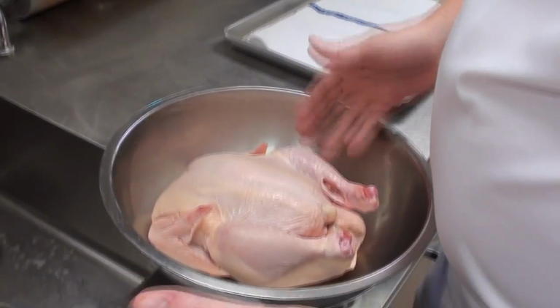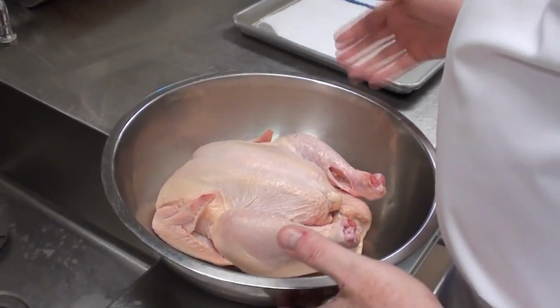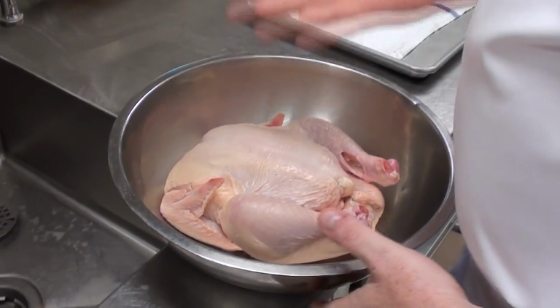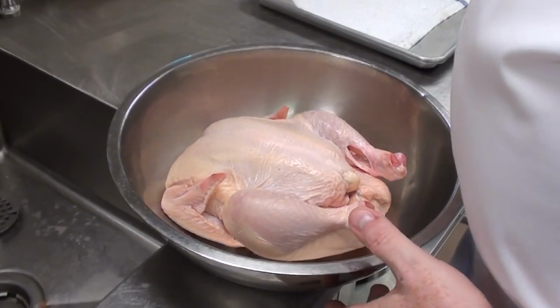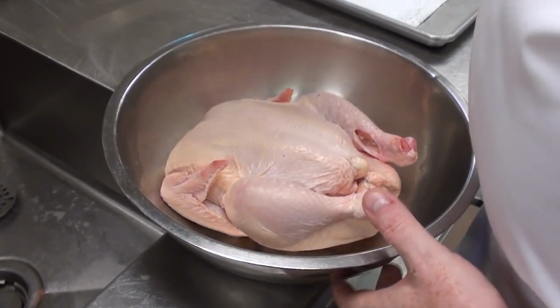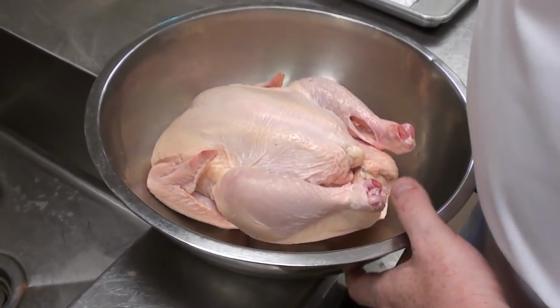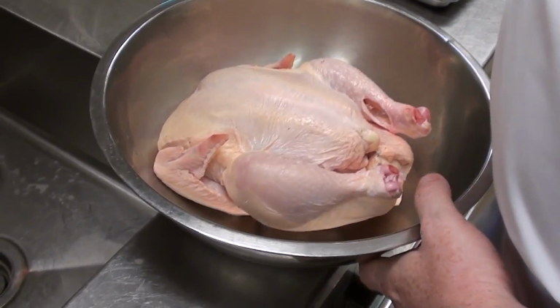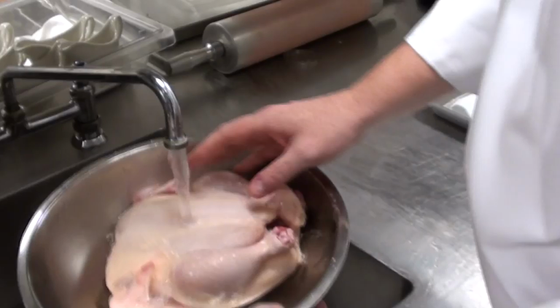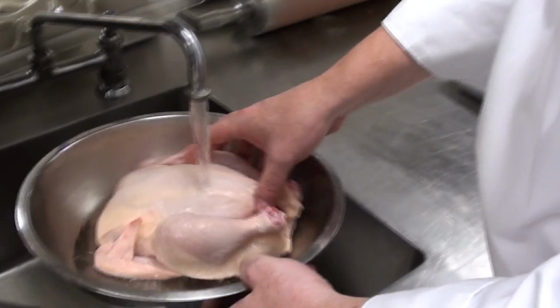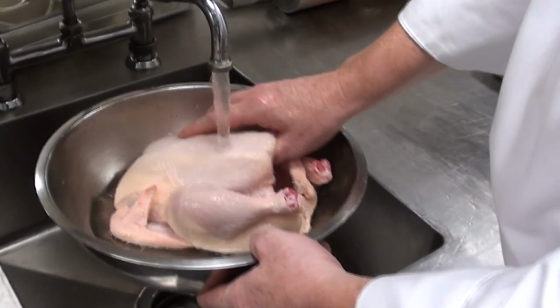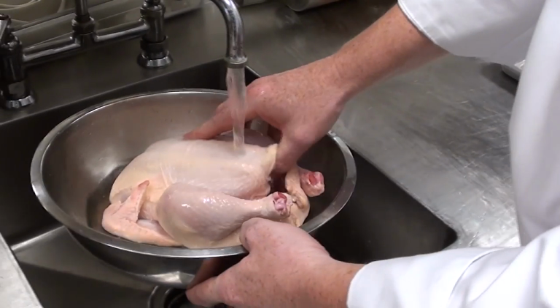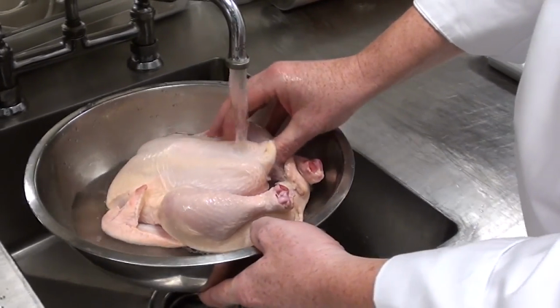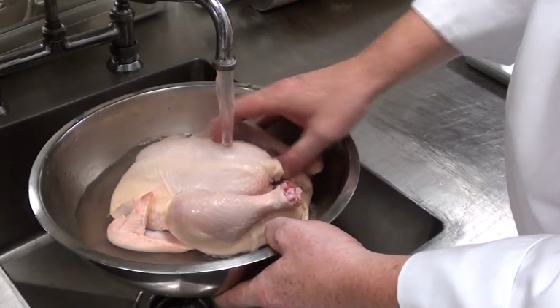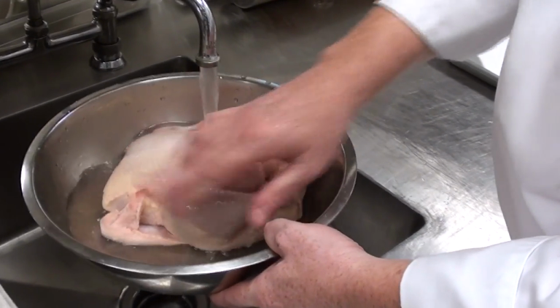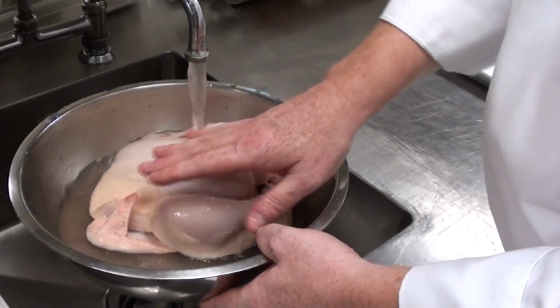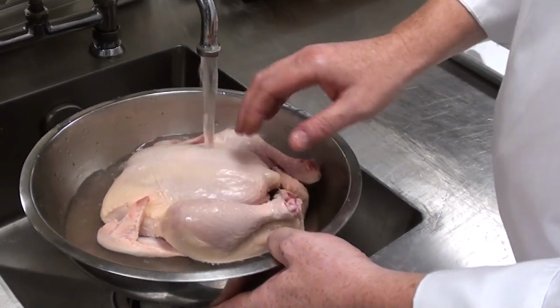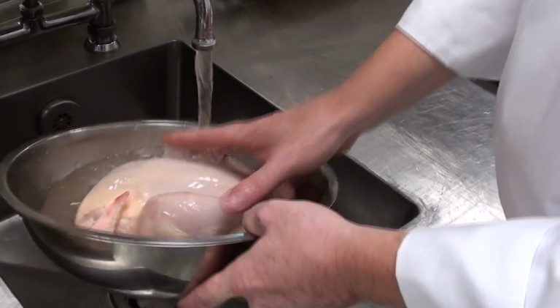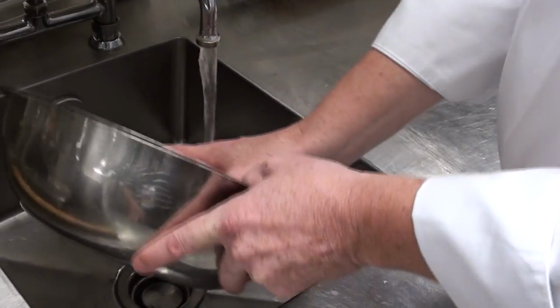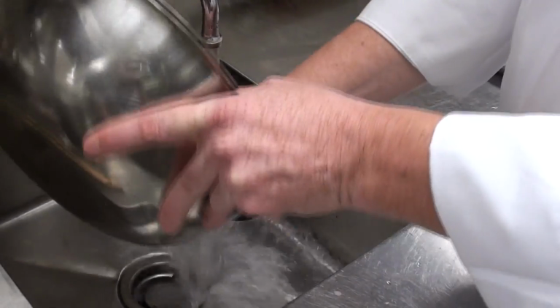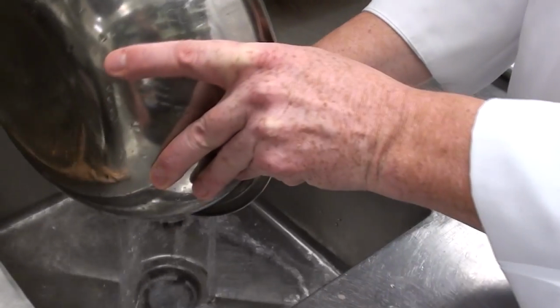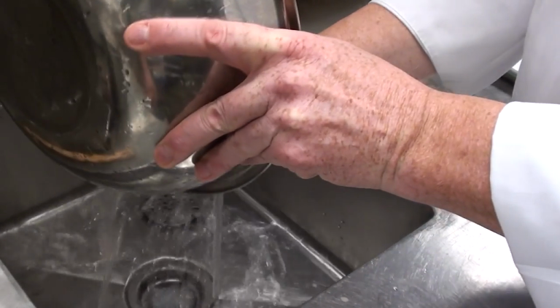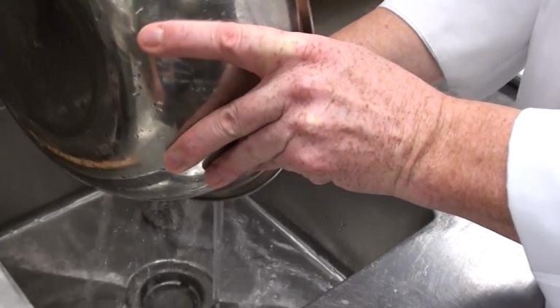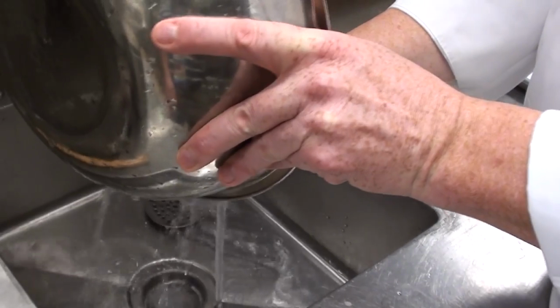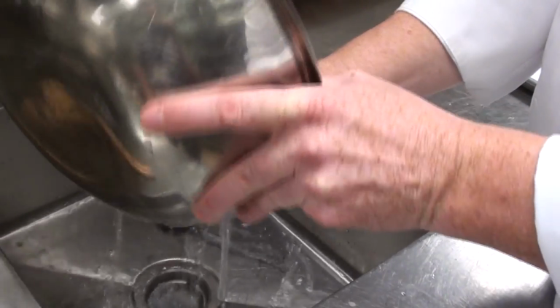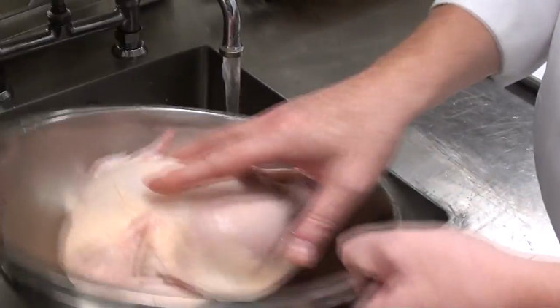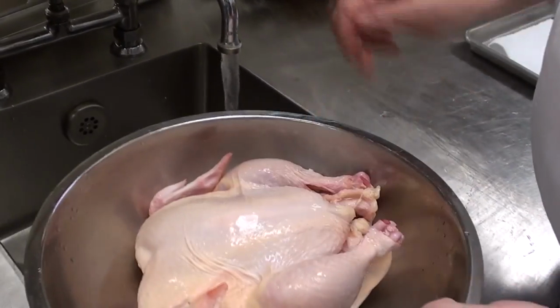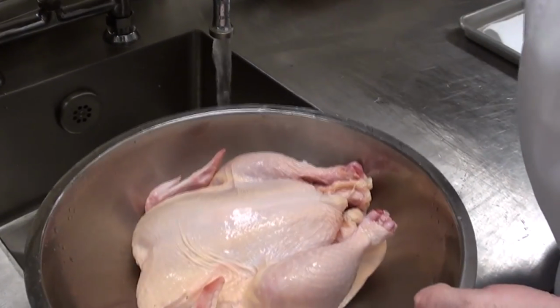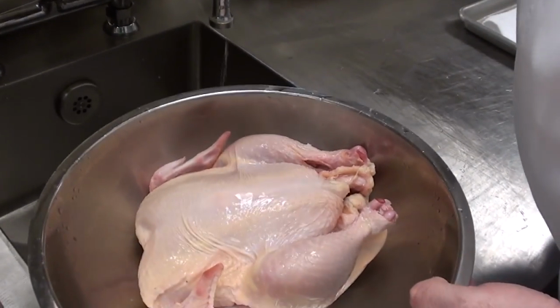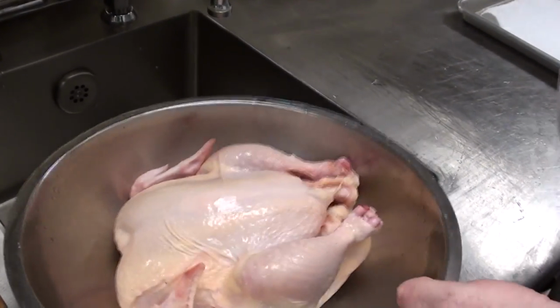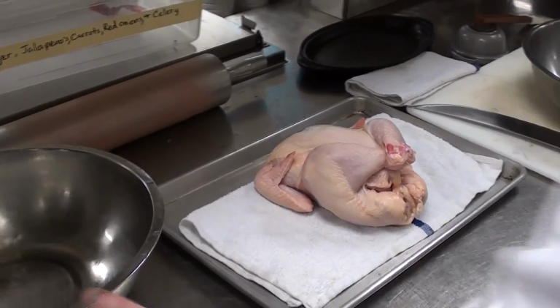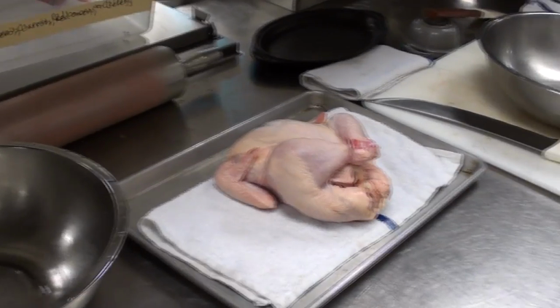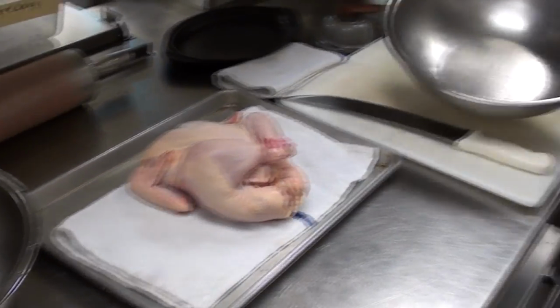The first thing you want to do when you get your chicken is always wash it. I like to wash mine a couple of times so the water starts a little cooler.